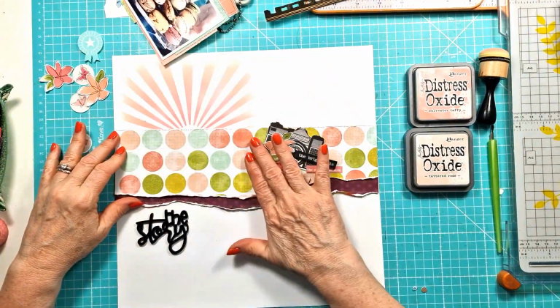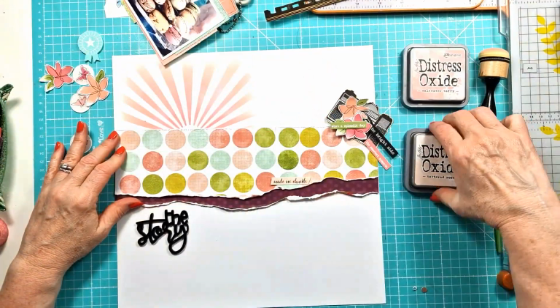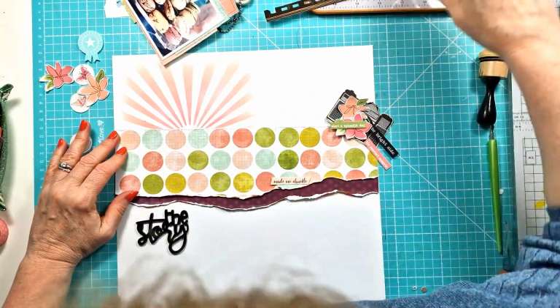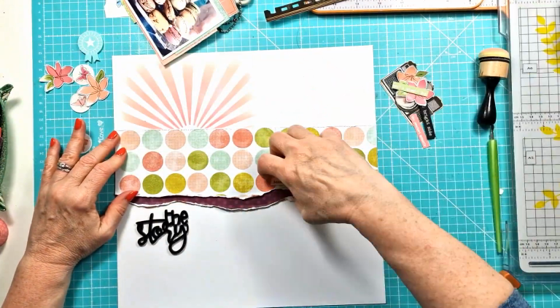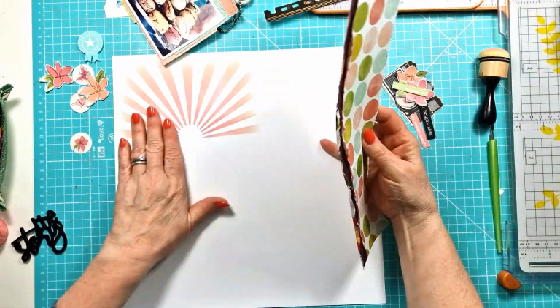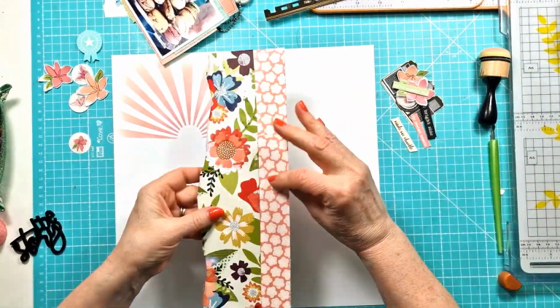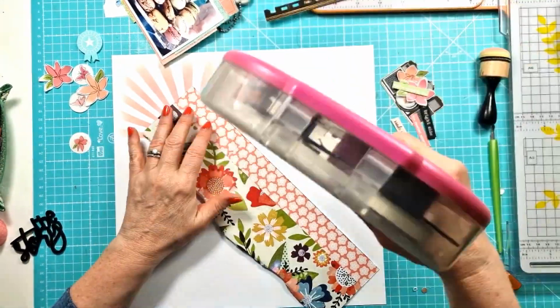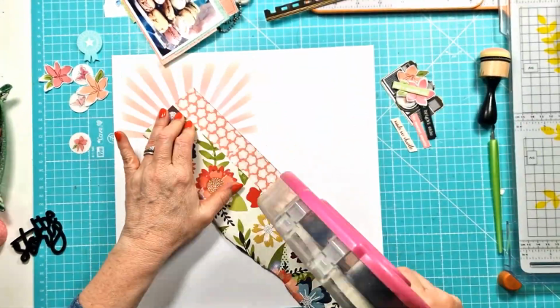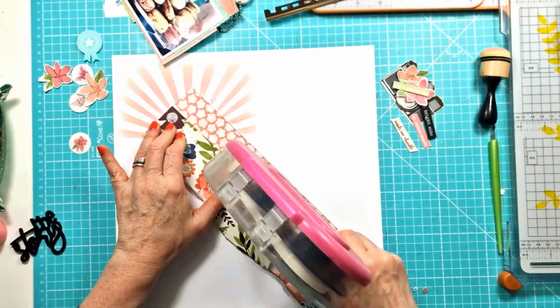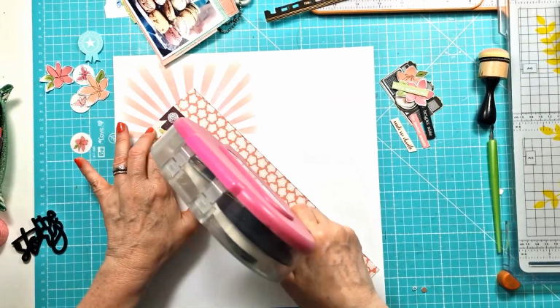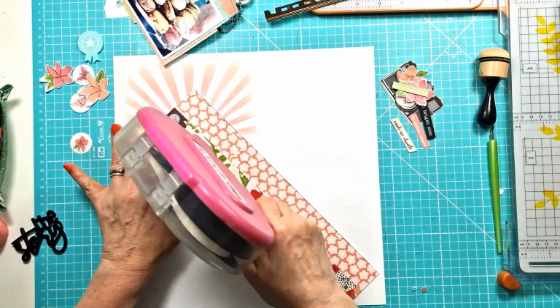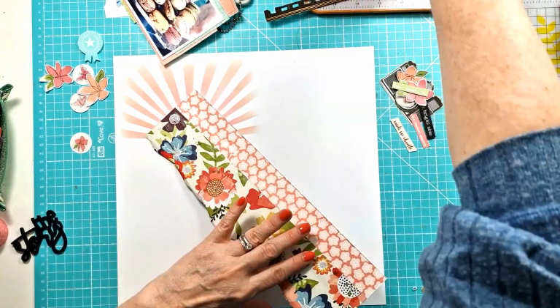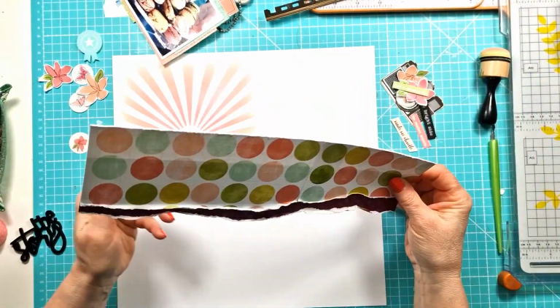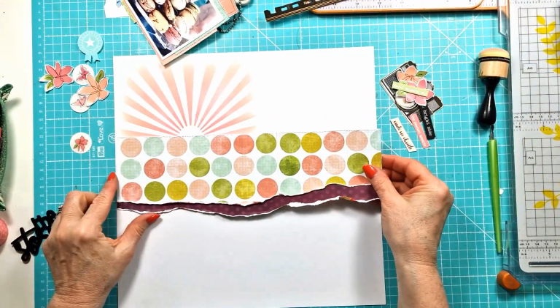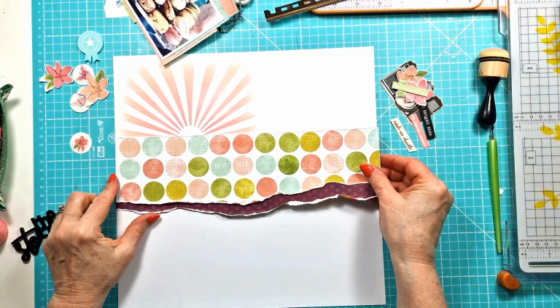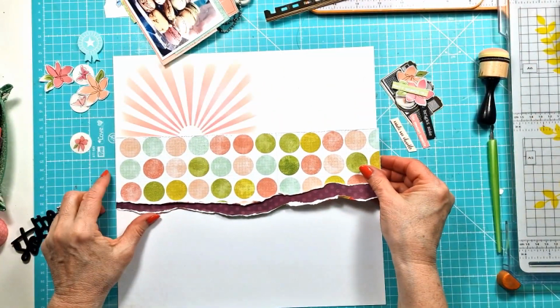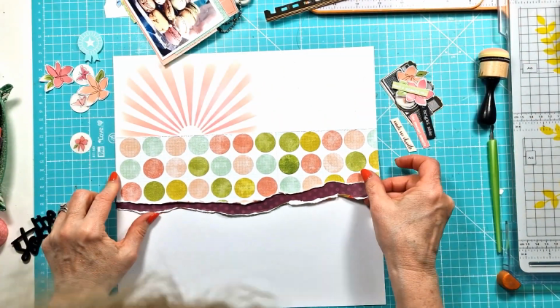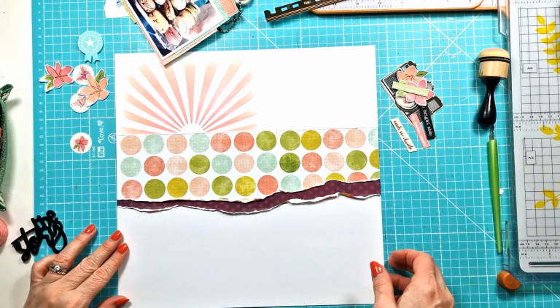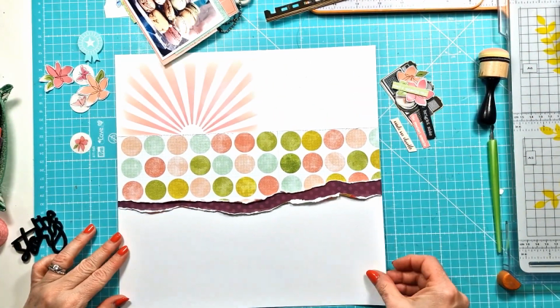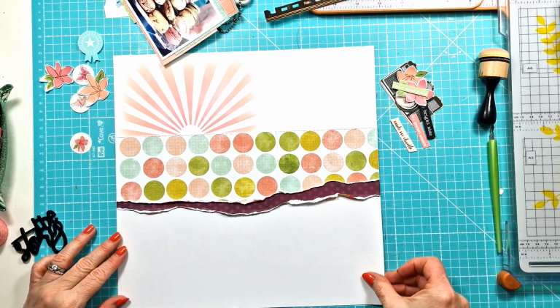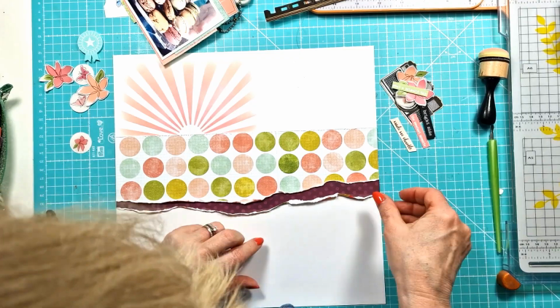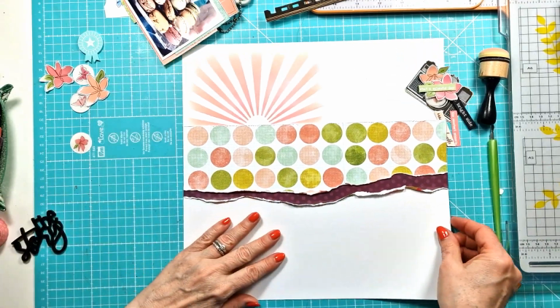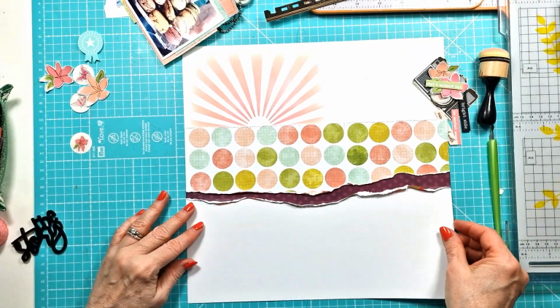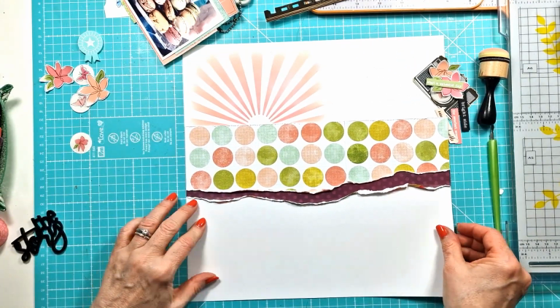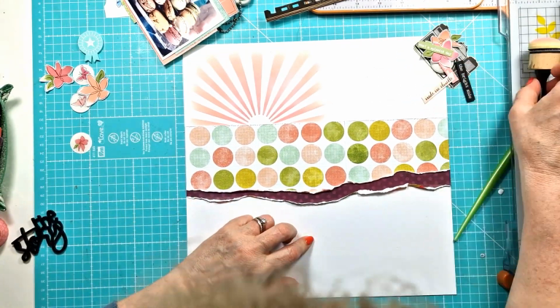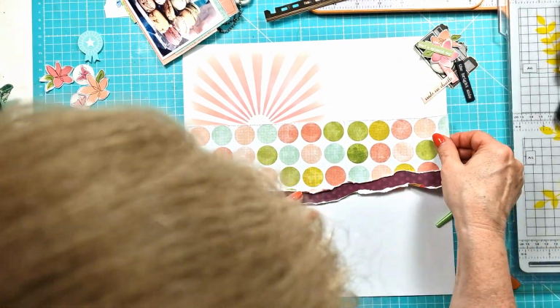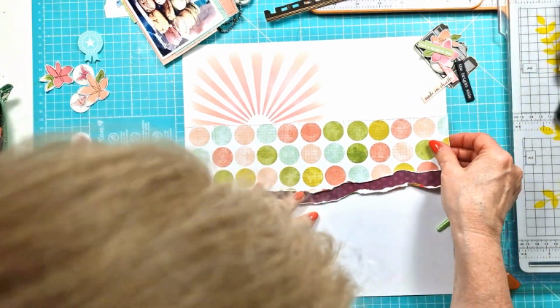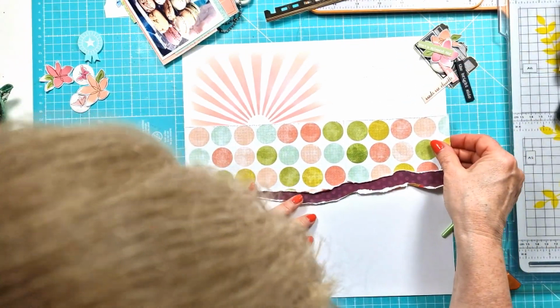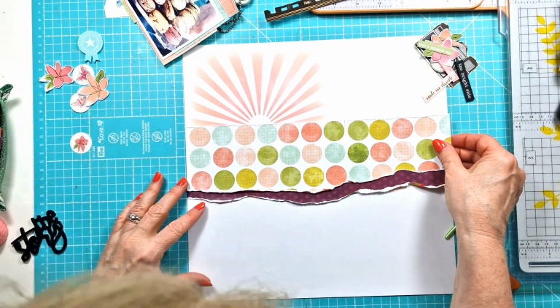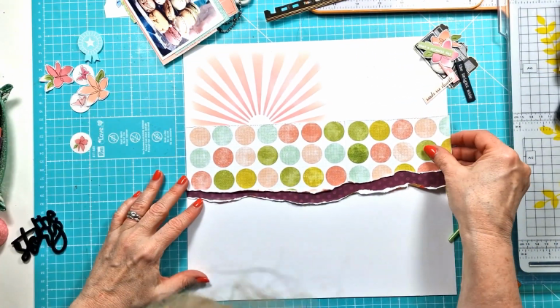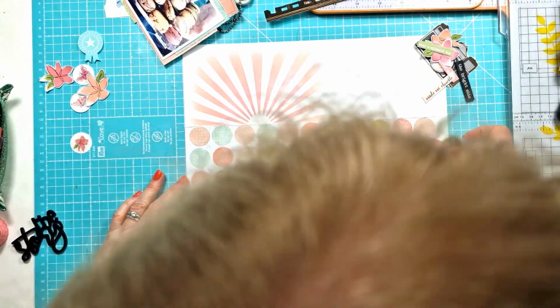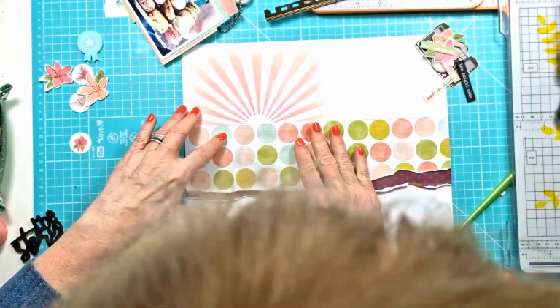Now I've figured out what I'm doing, I'm going to get everything stuck down. I'll get my strips of patterned papers down and then start to build everything else up.